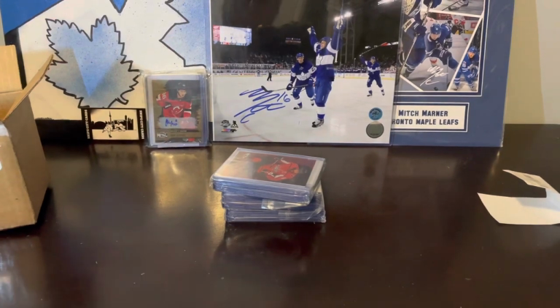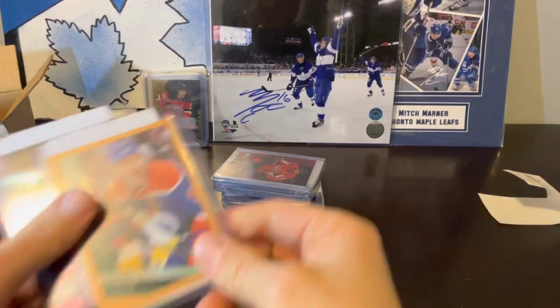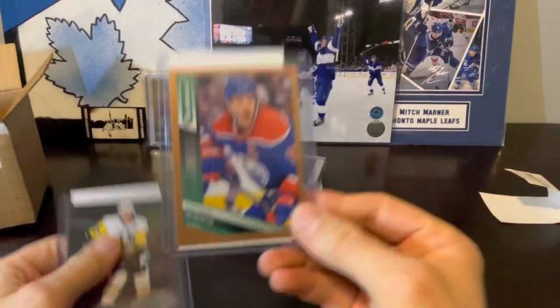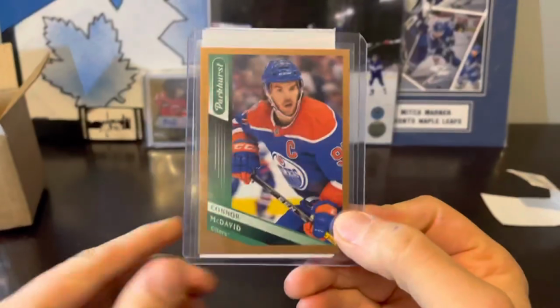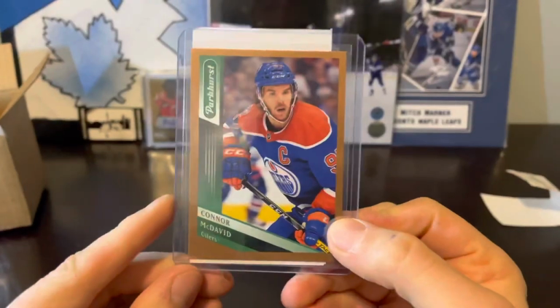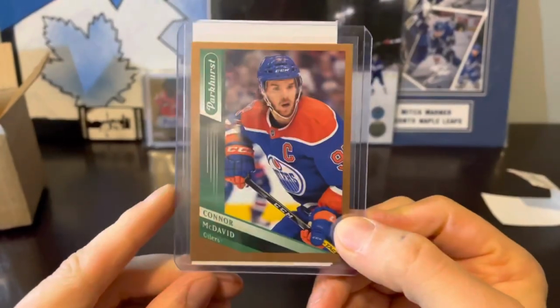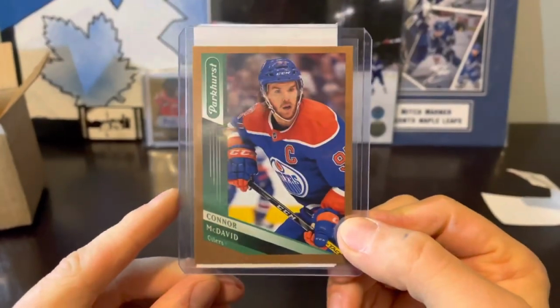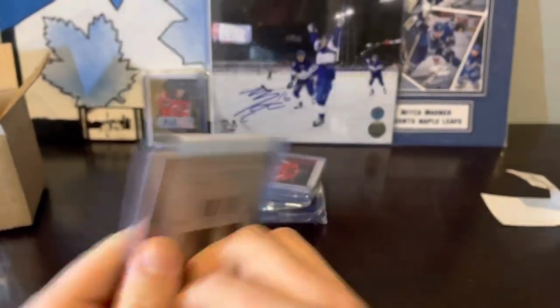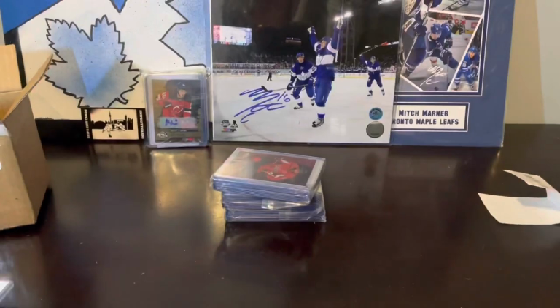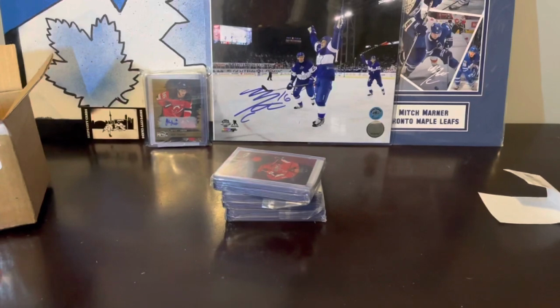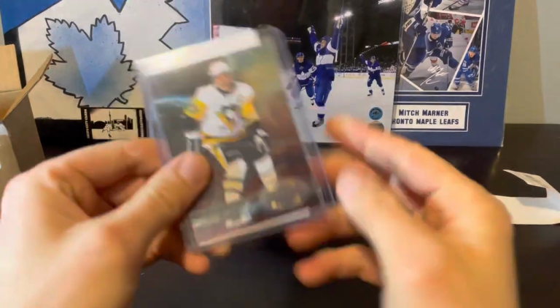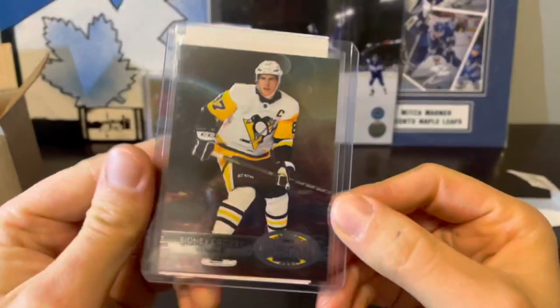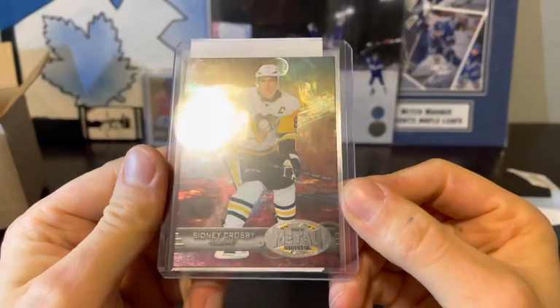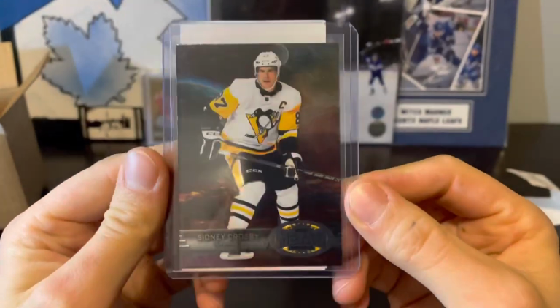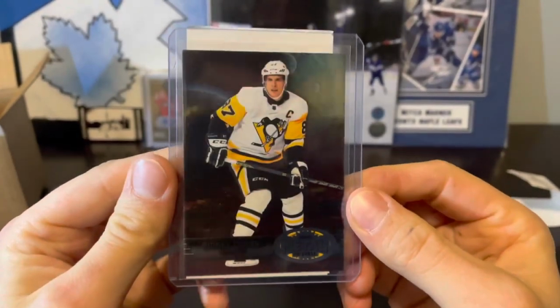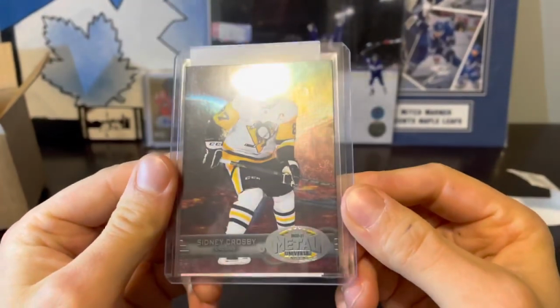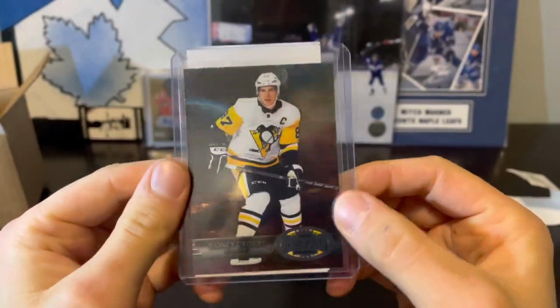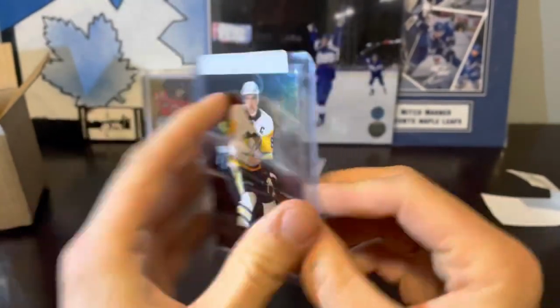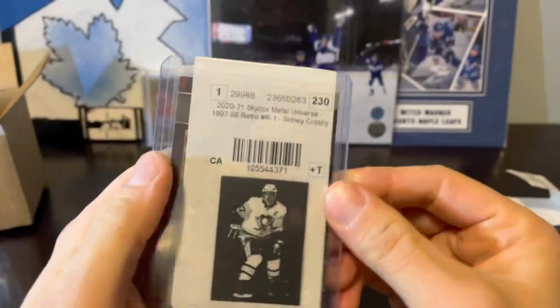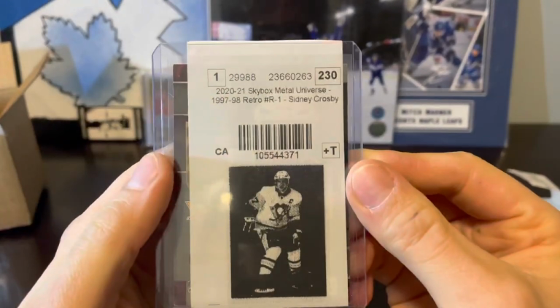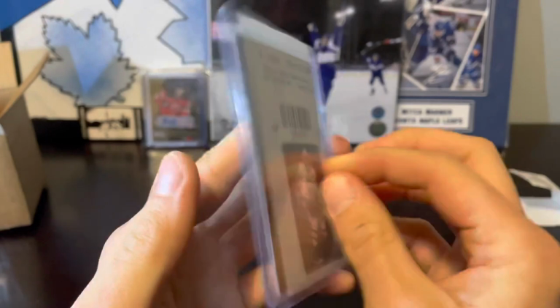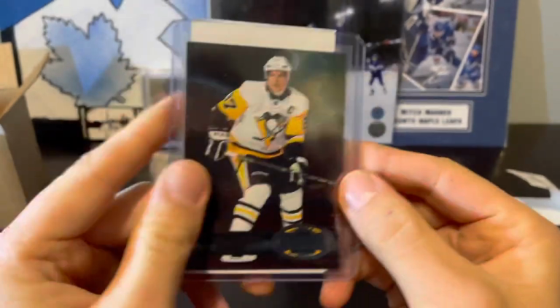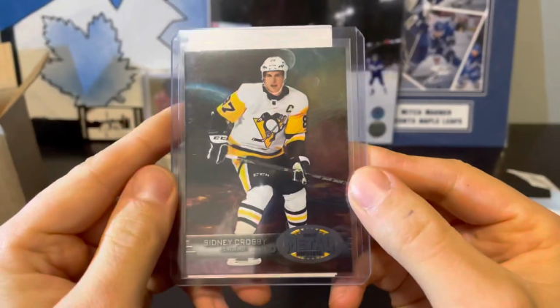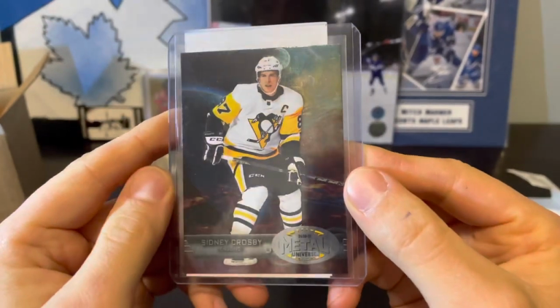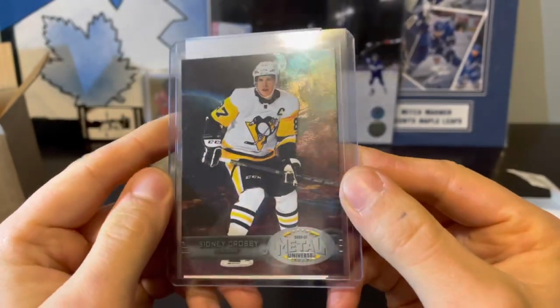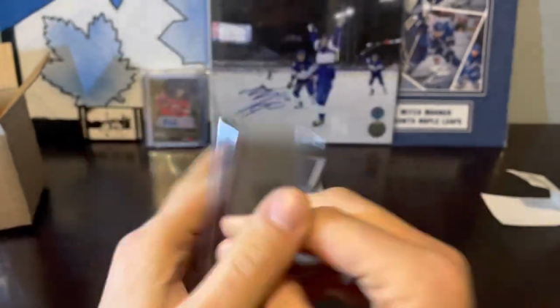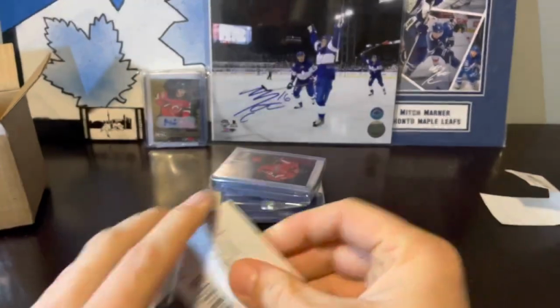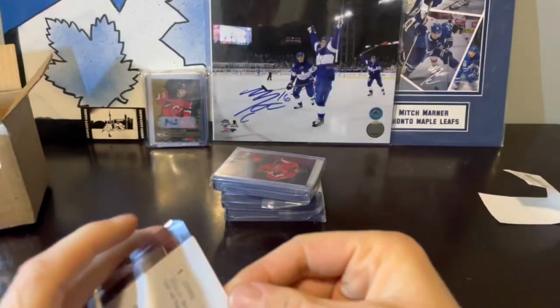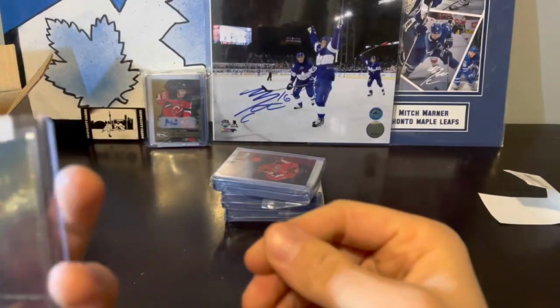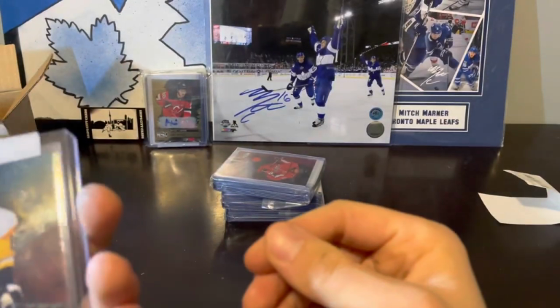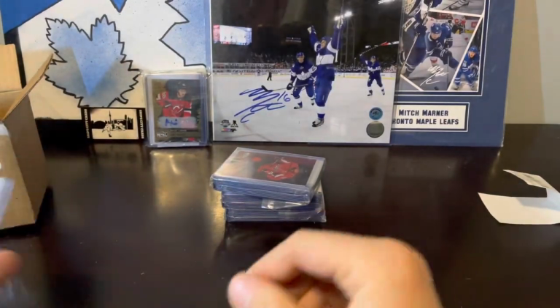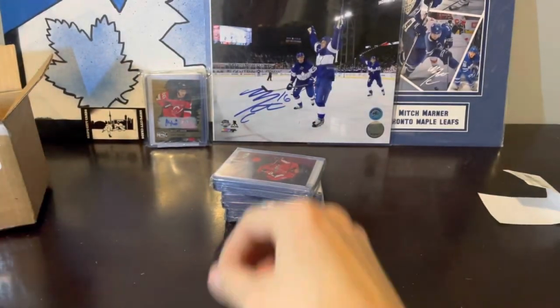We've got Connor McDavid bronze border. We've got Sidney Crosby — this looks to be just a regular retro. Pretty nice, looks a lot better in person. Pretty shiny.